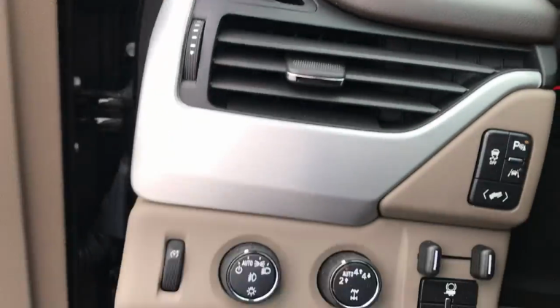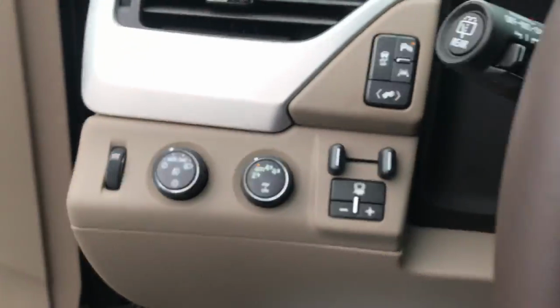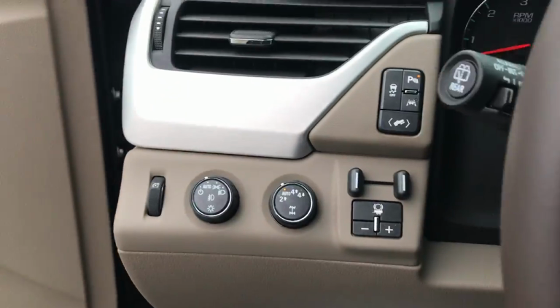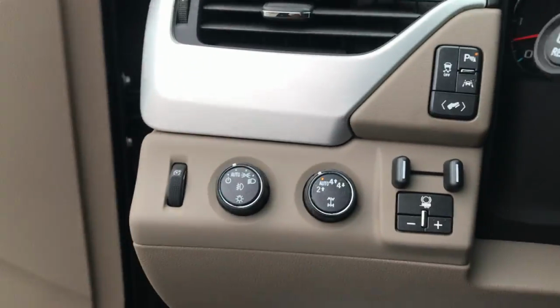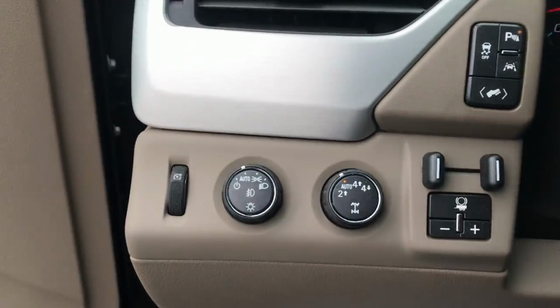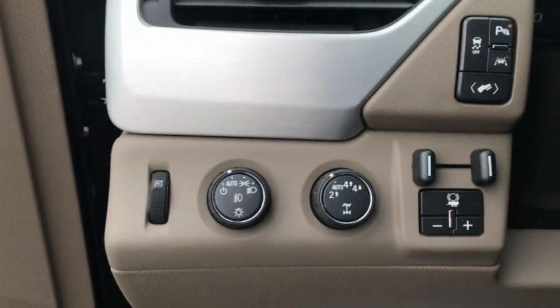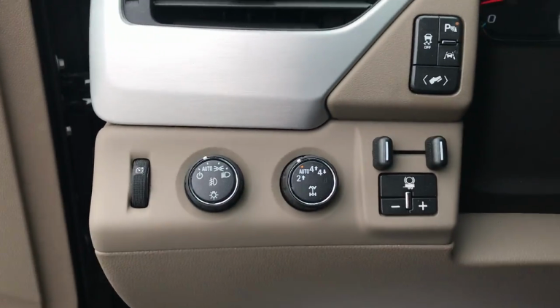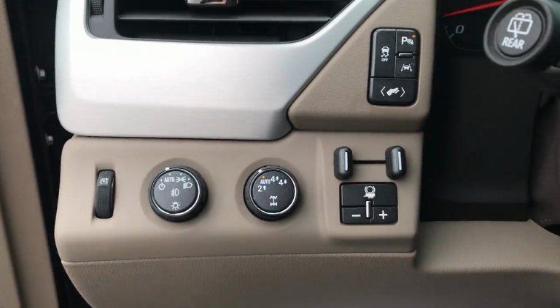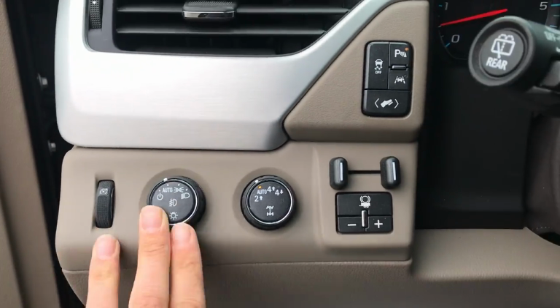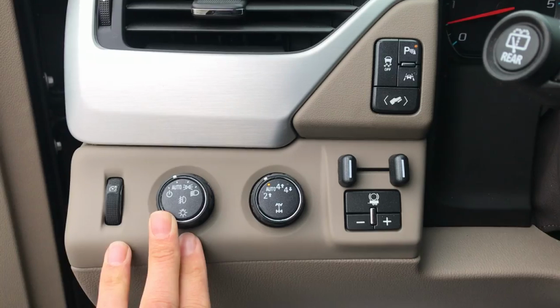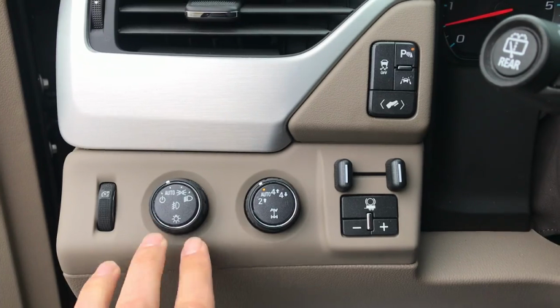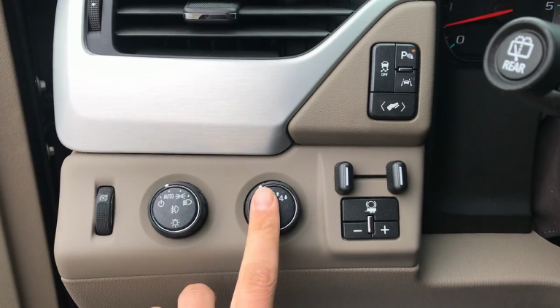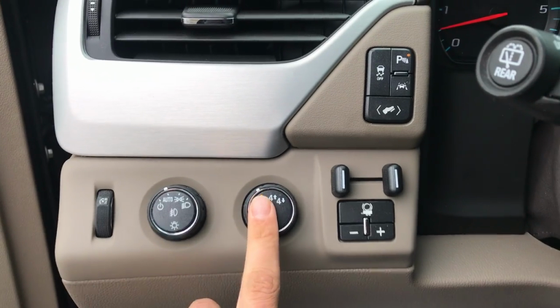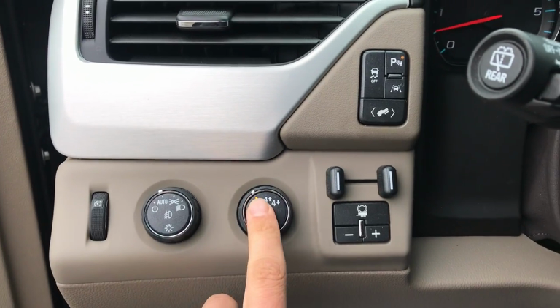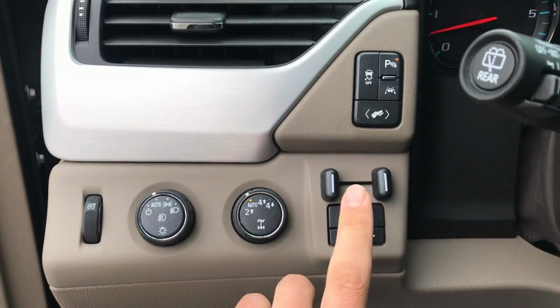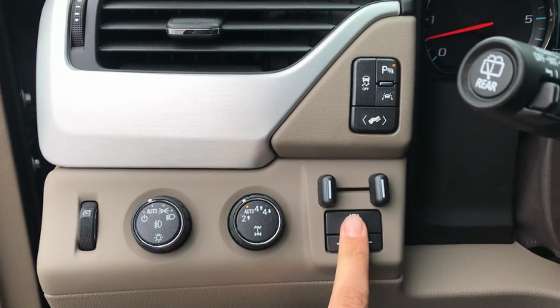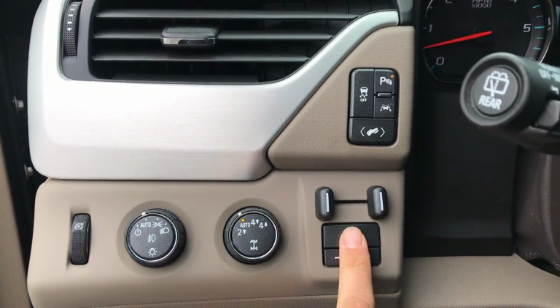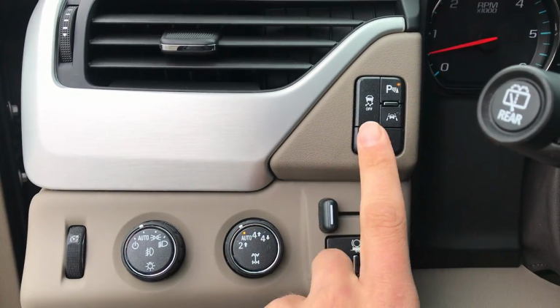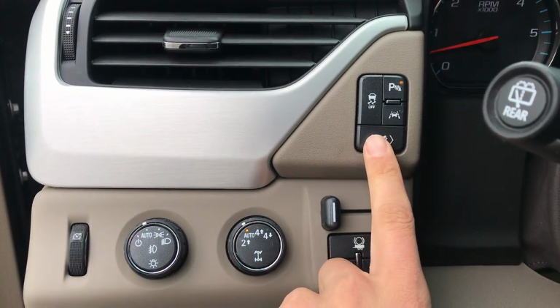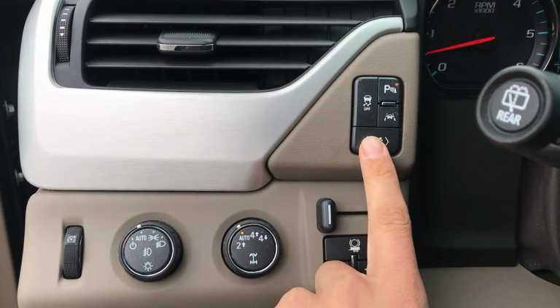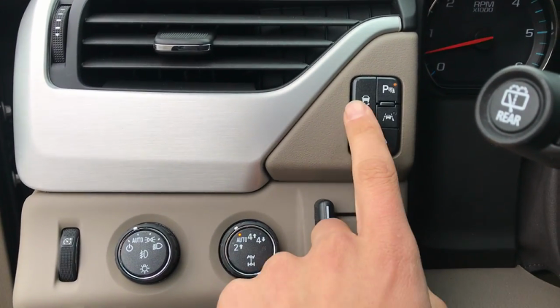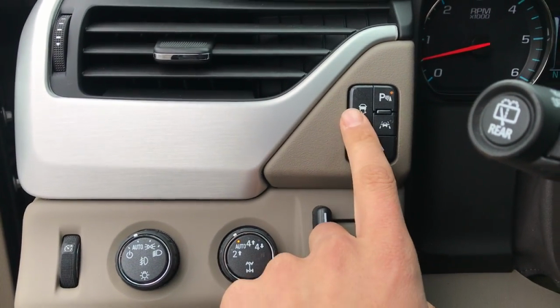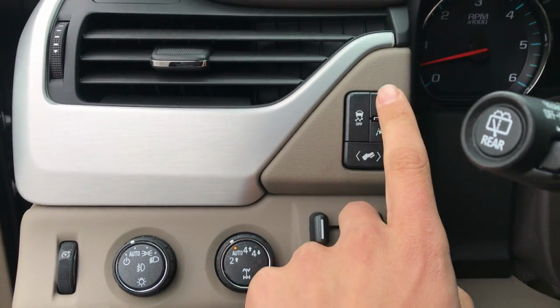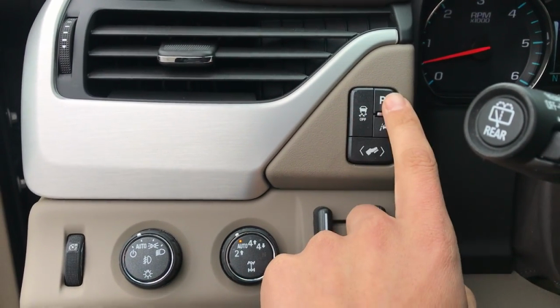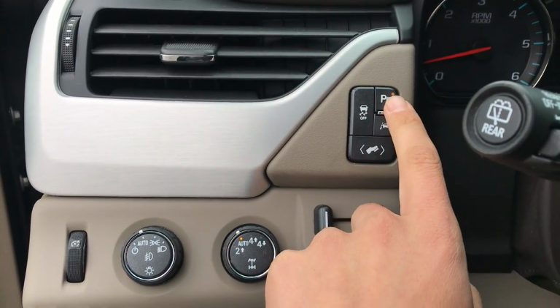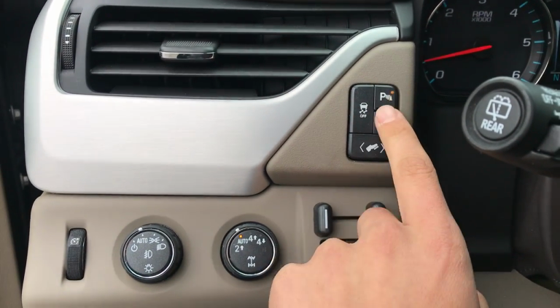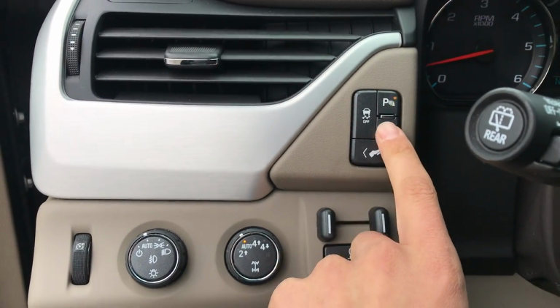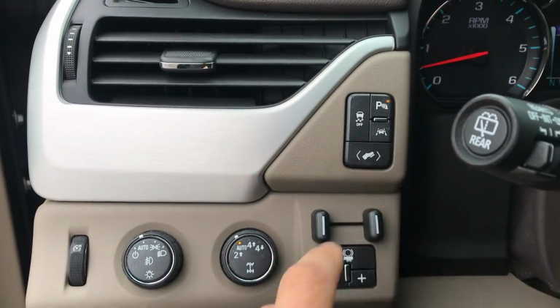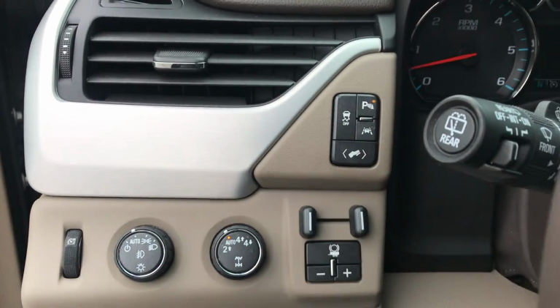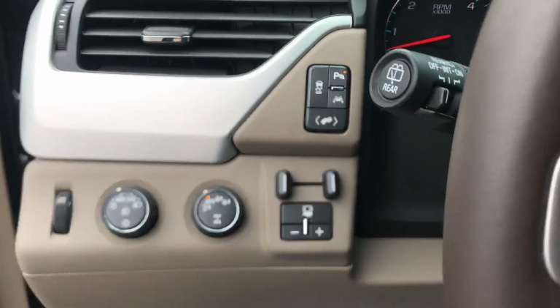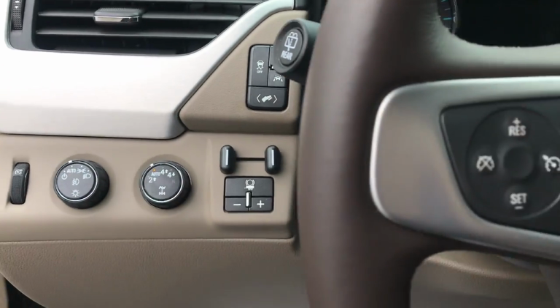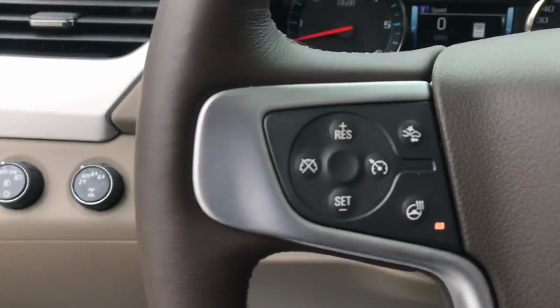Step on inside here. You've got your lighting controls, your on-the-fly four-wheel drive, your trailer brake controller, your power pedals, traction control, parking sensors, as well as lane keep assist.